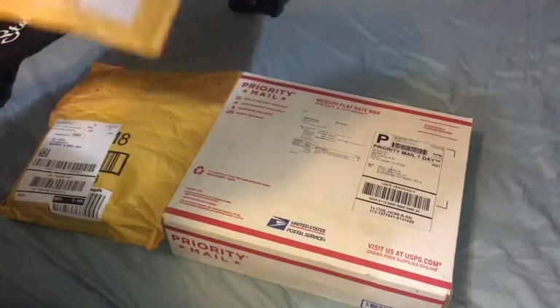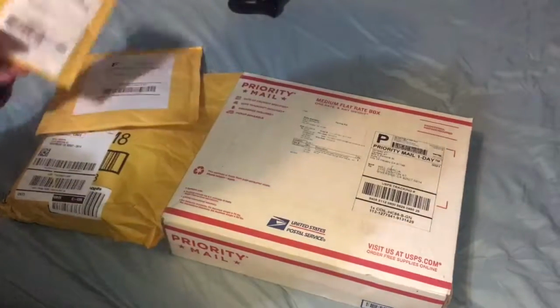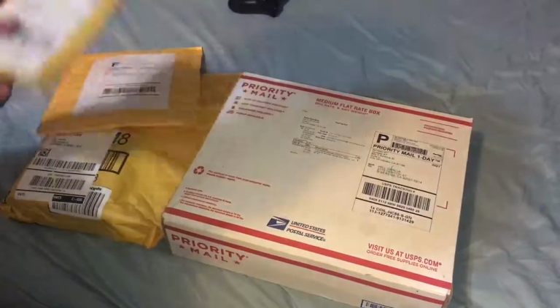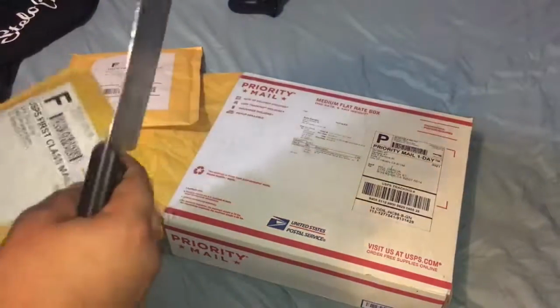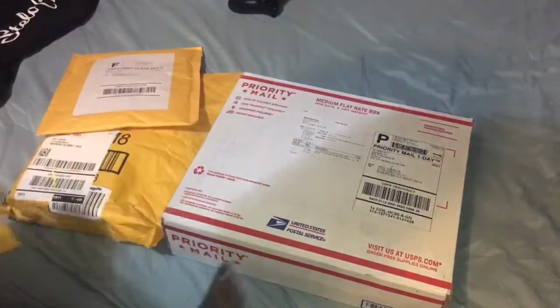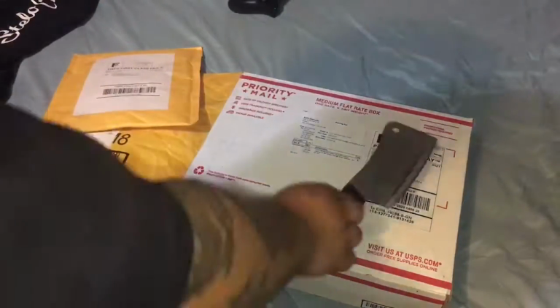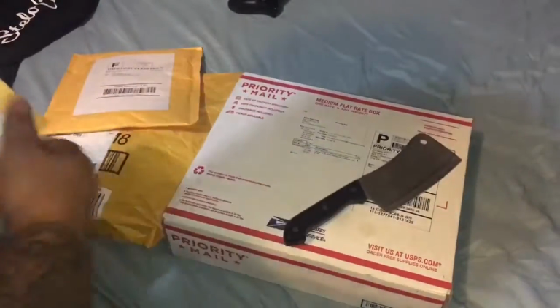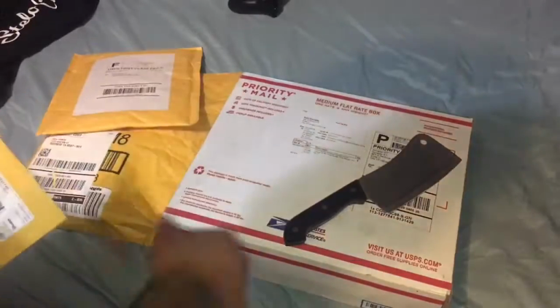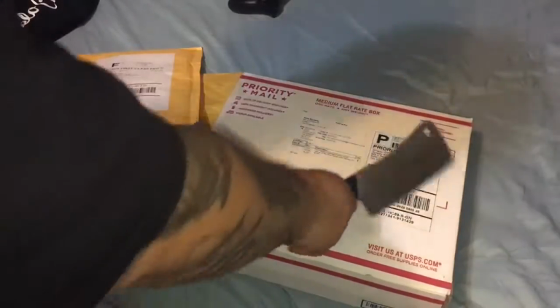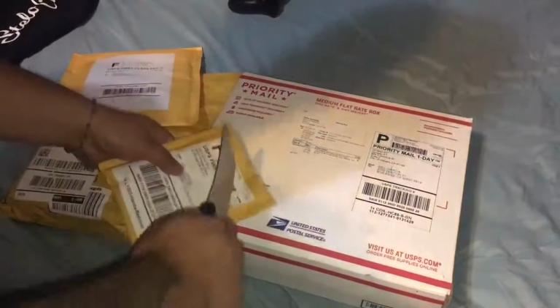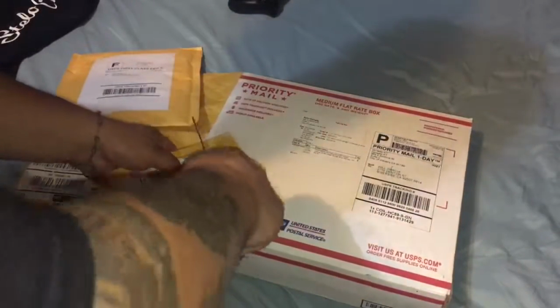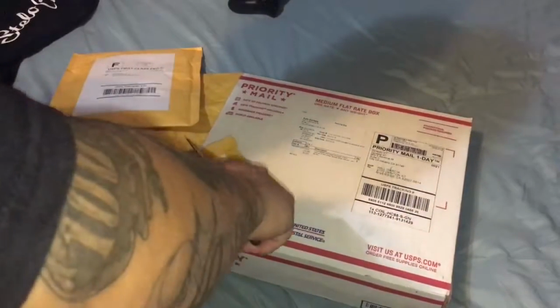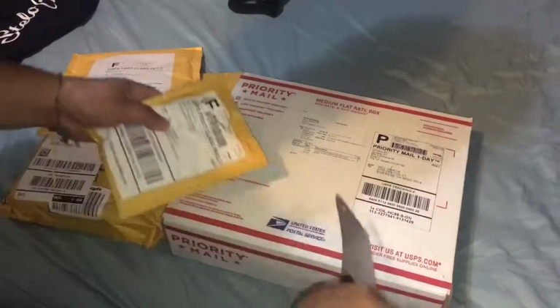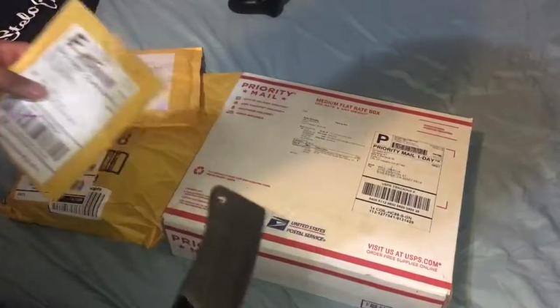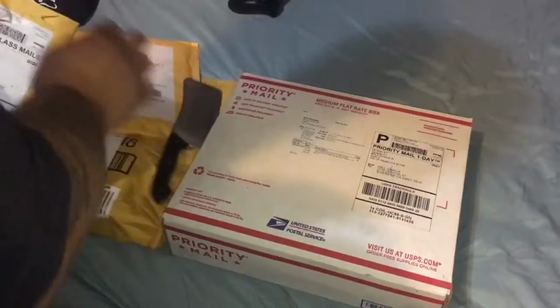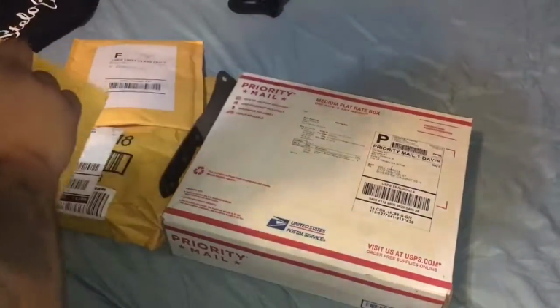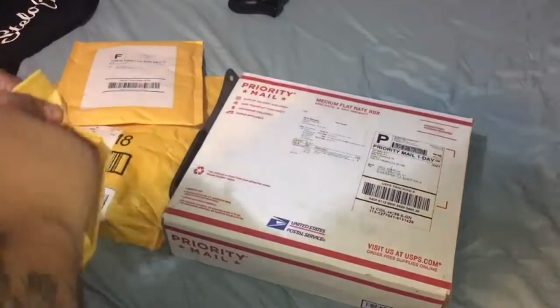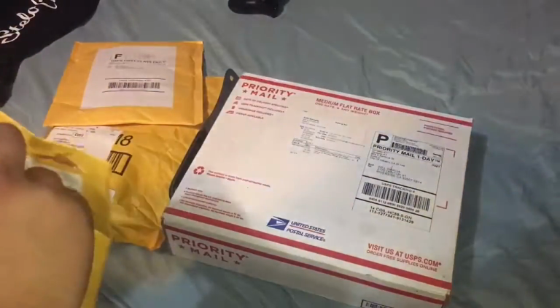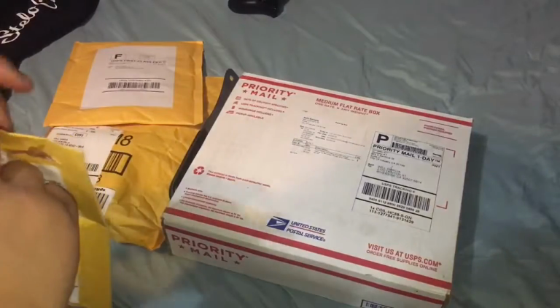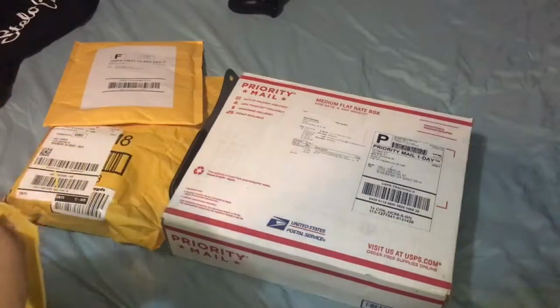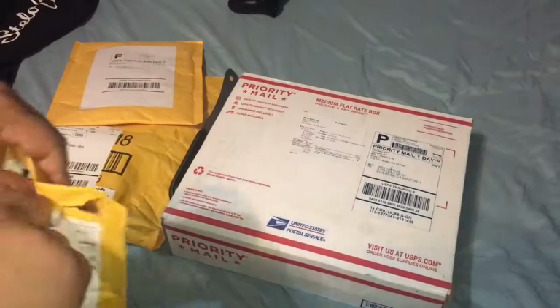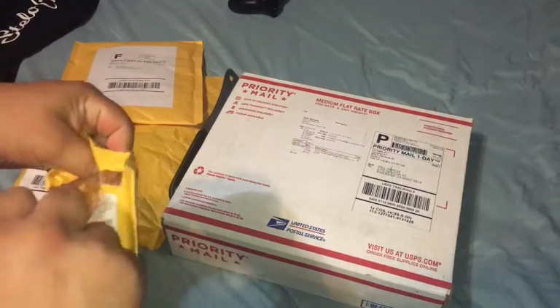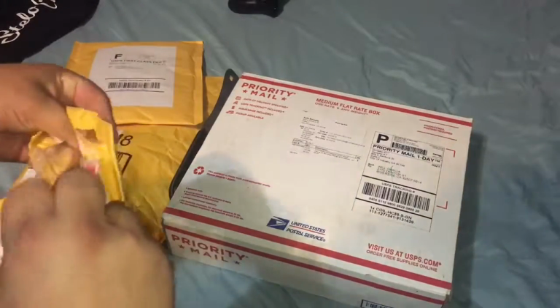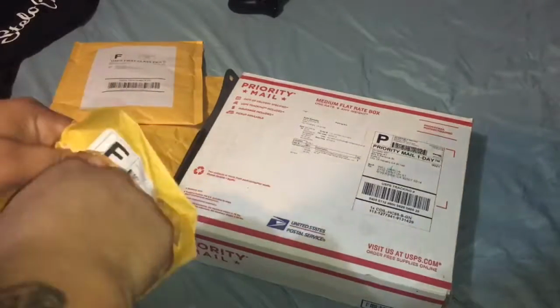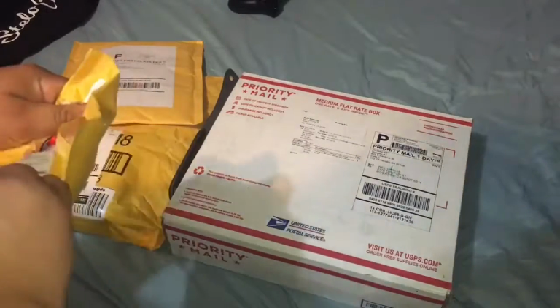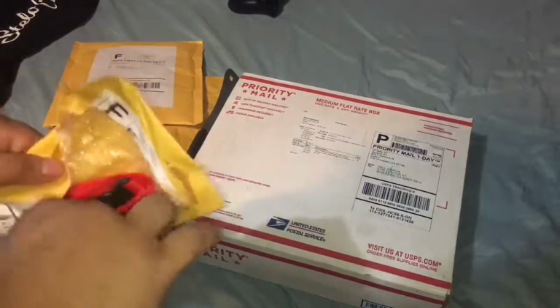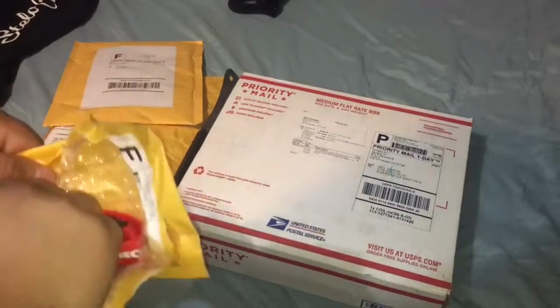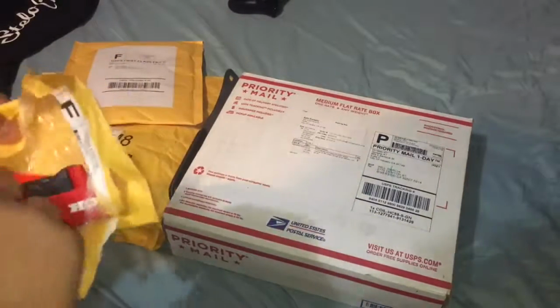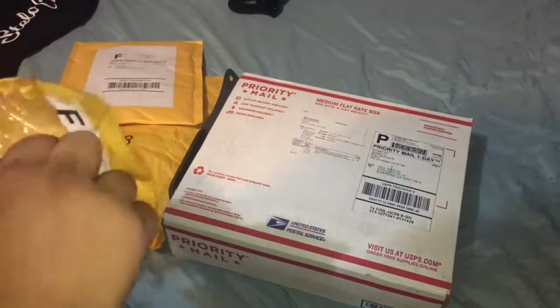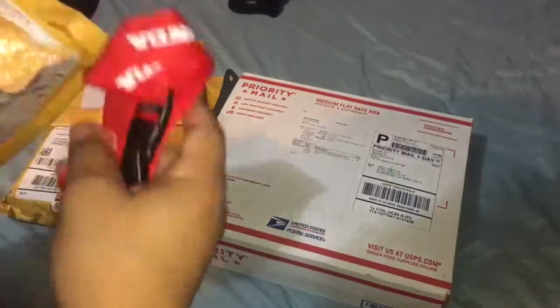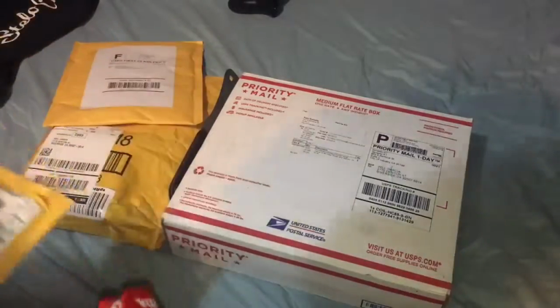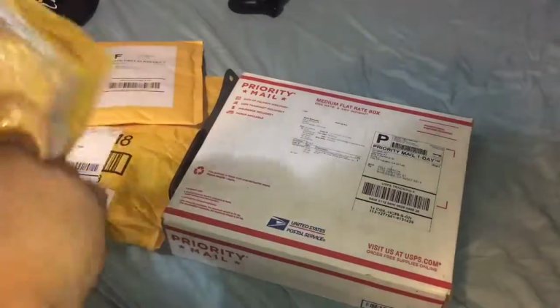I got three different packages right here. Hopefully I don't rip anything inside. These are Amazon purchases — I did purchase all of these on Amazon.